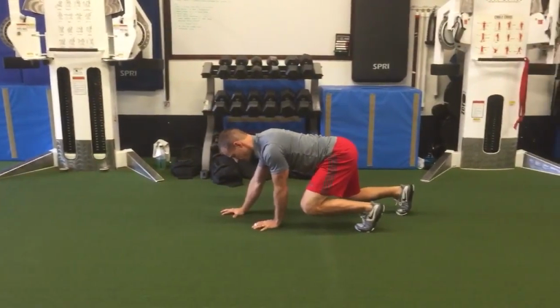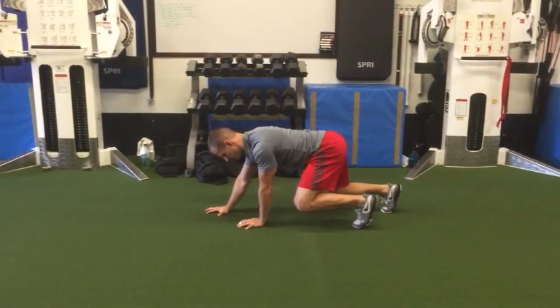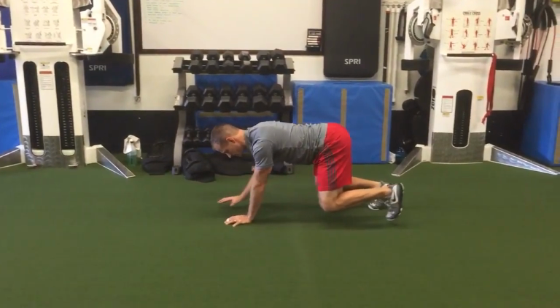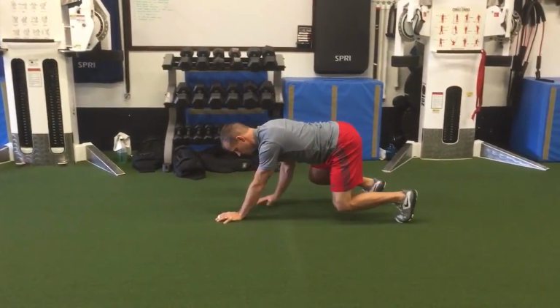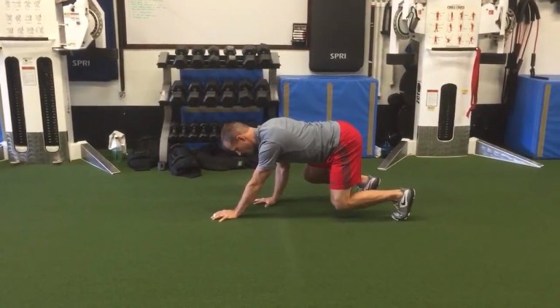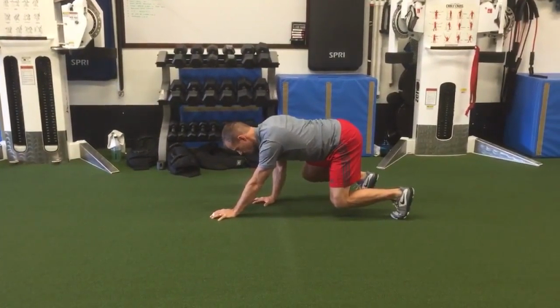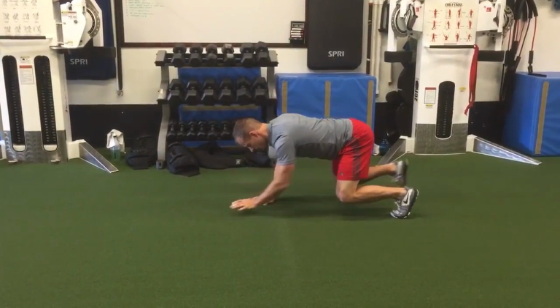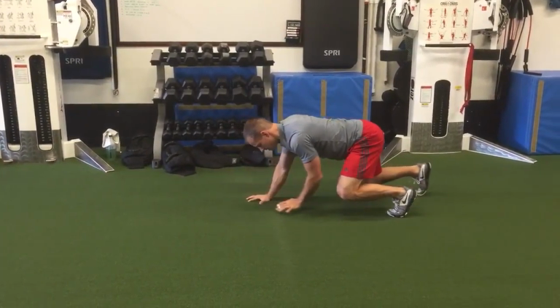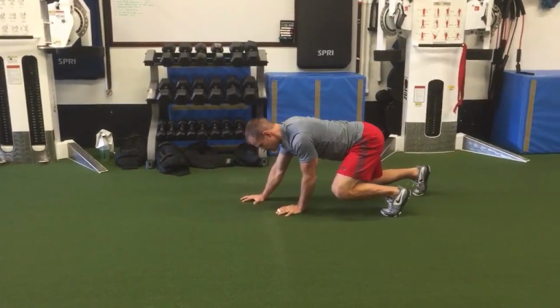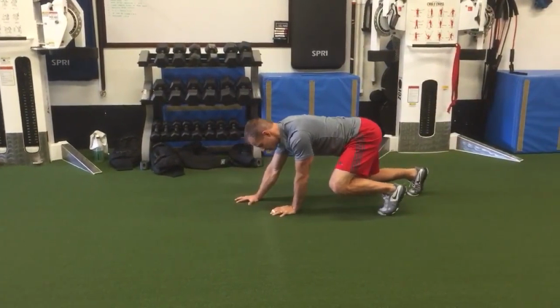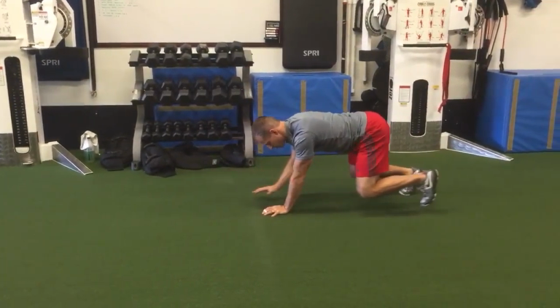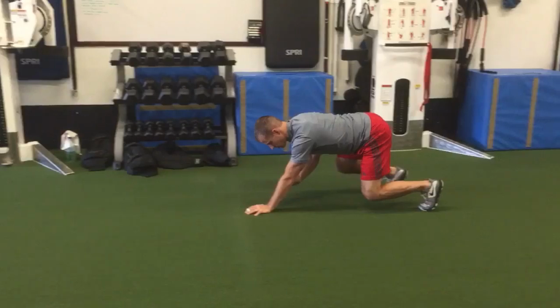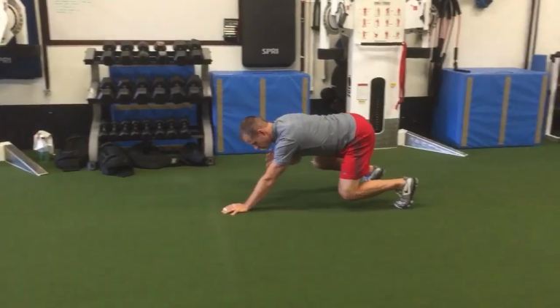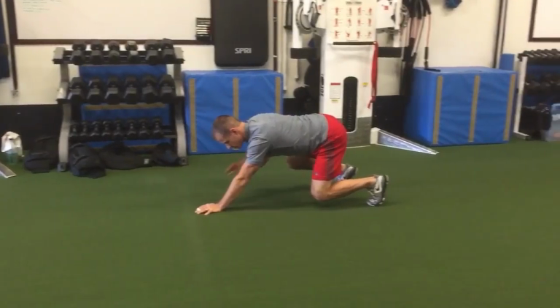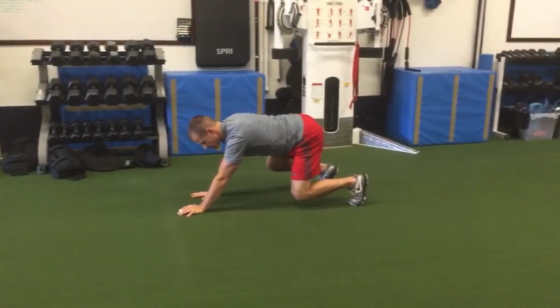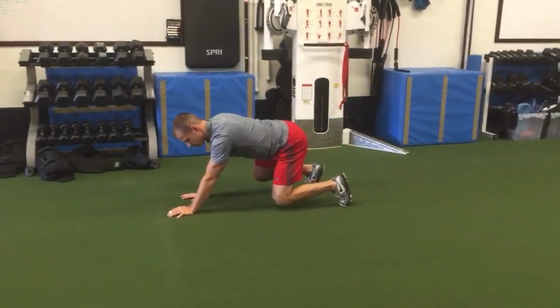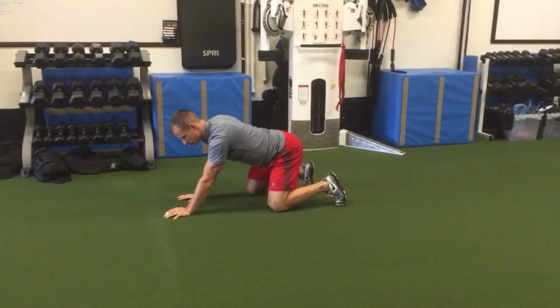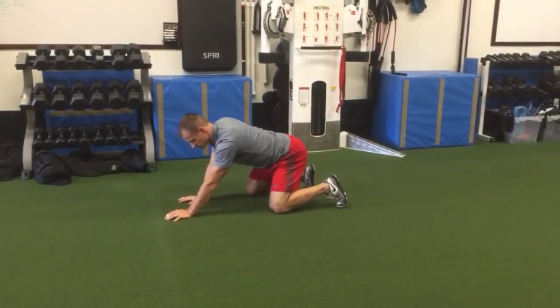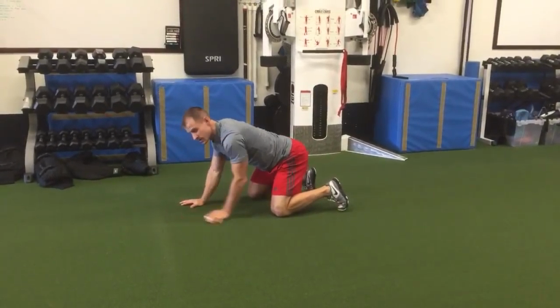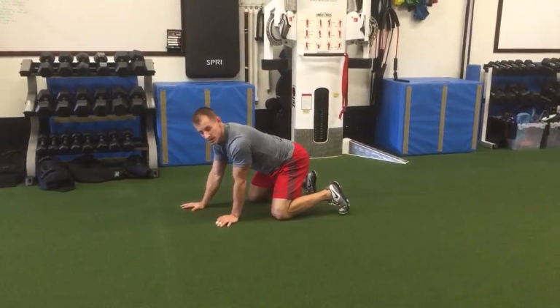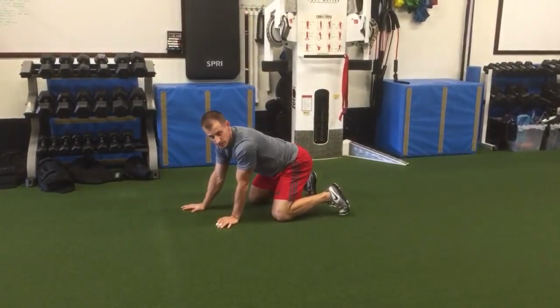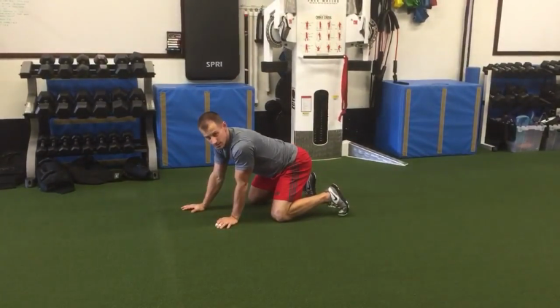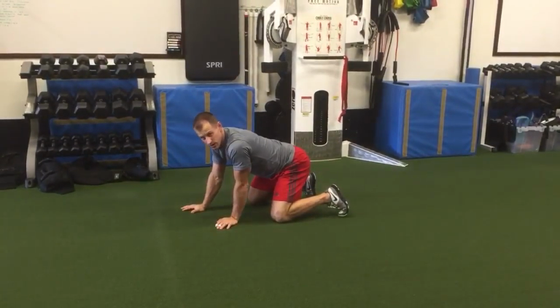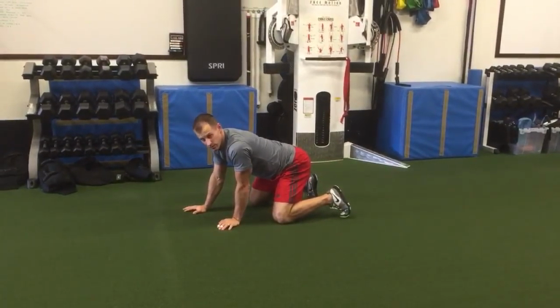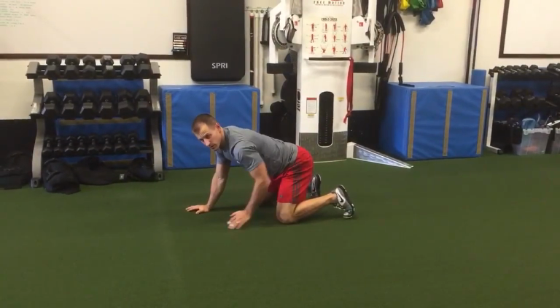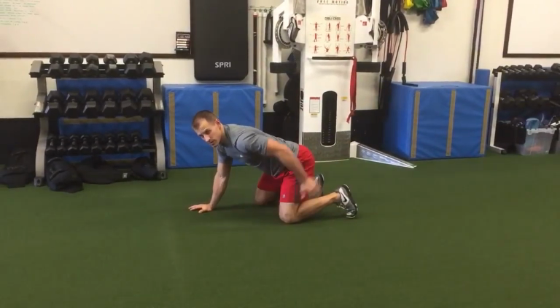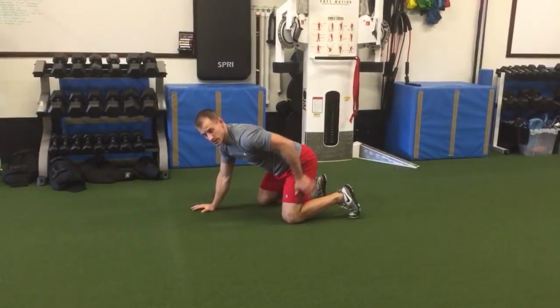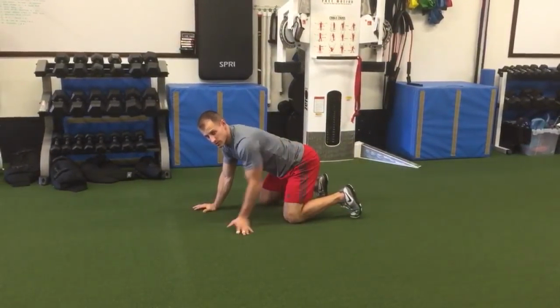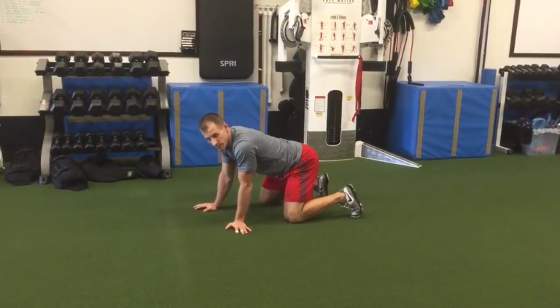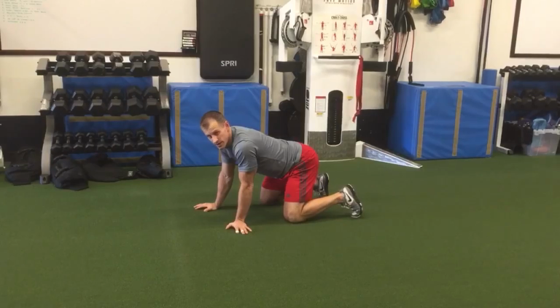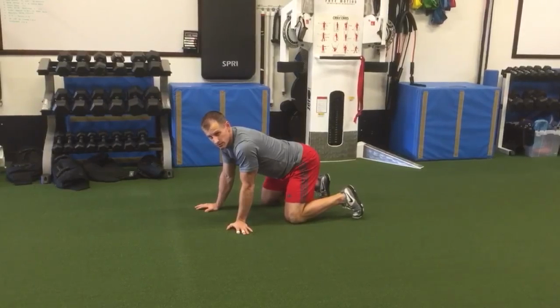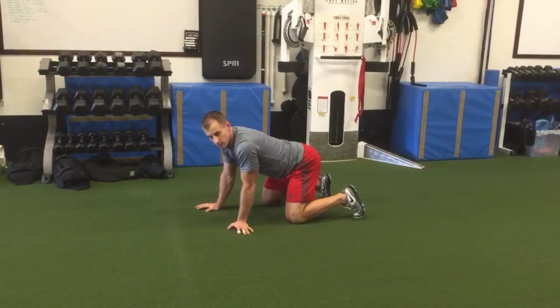This is your backwards moving bear crawl, driving from the shoulders. You do the same thing going forward, but you get the hip drive to go forward.